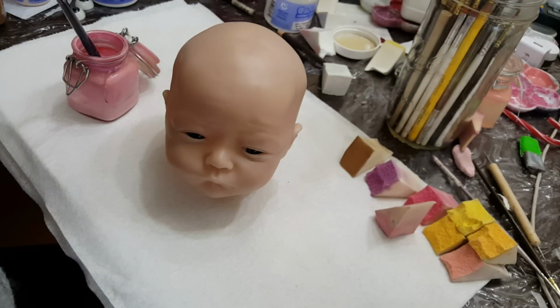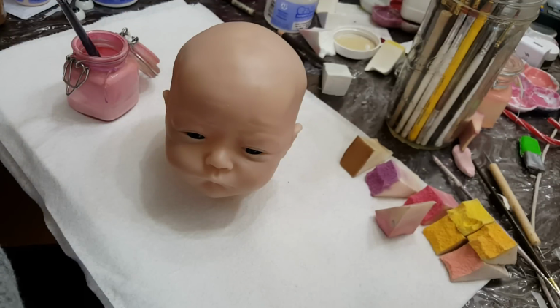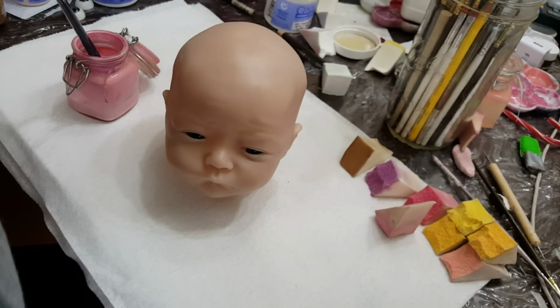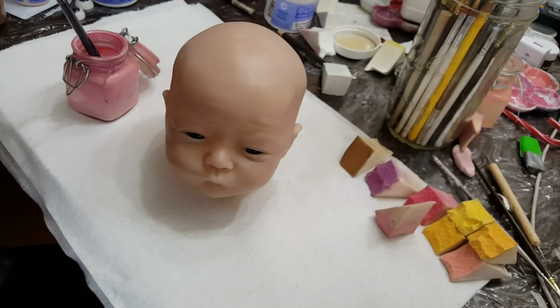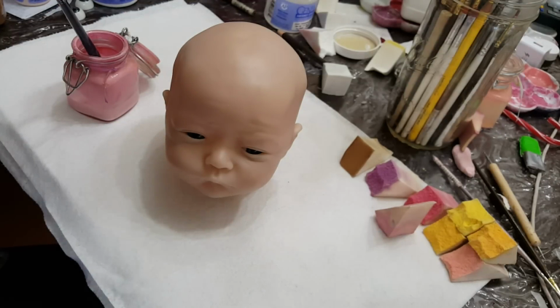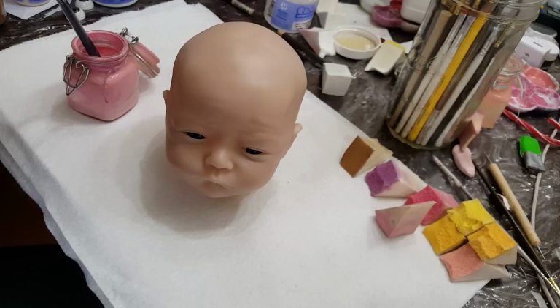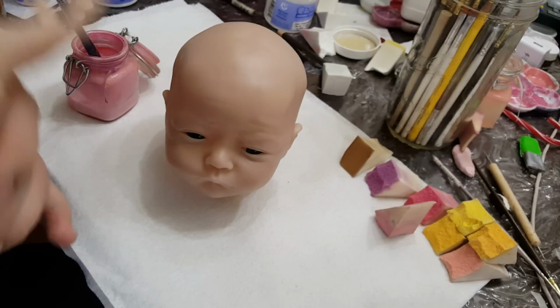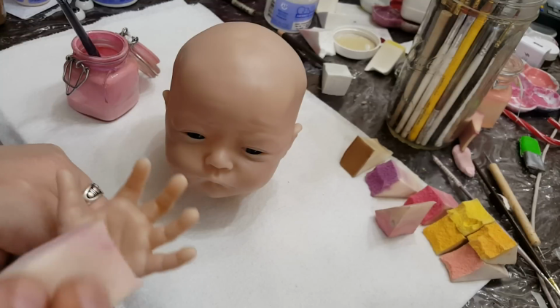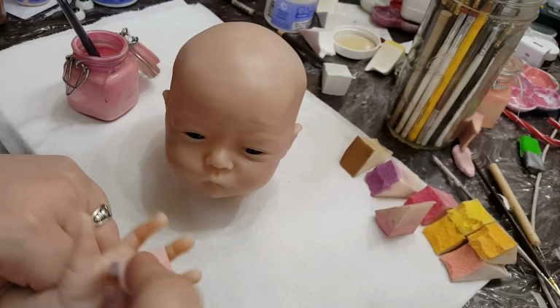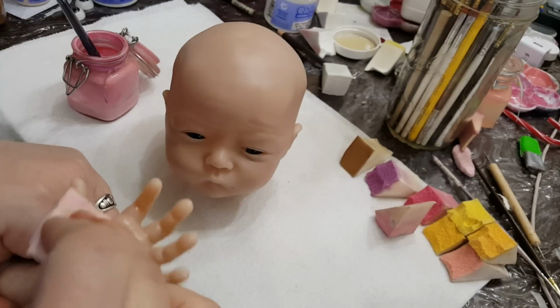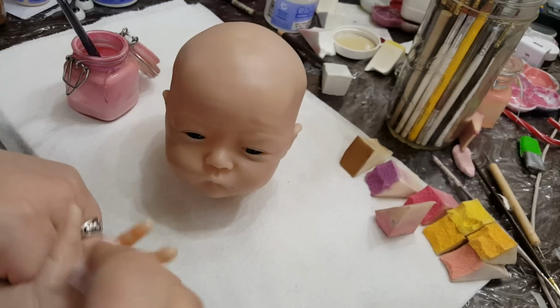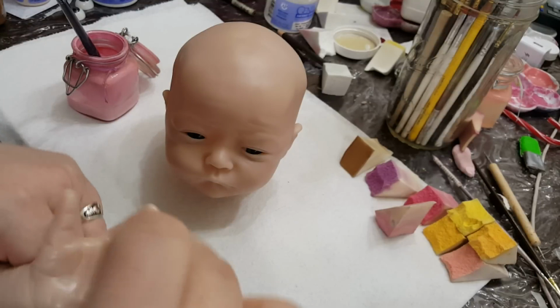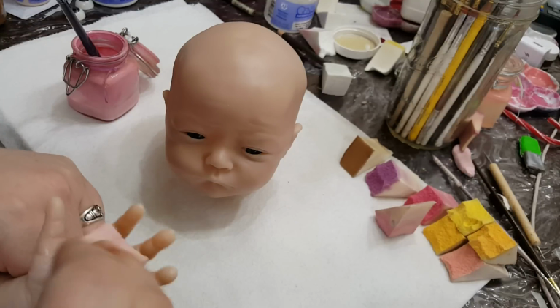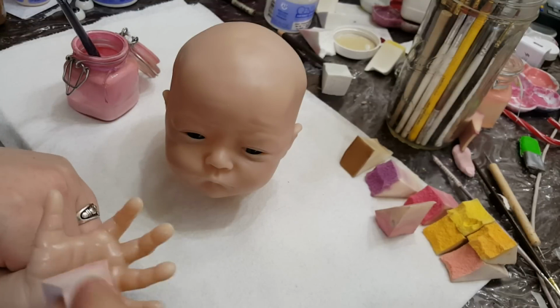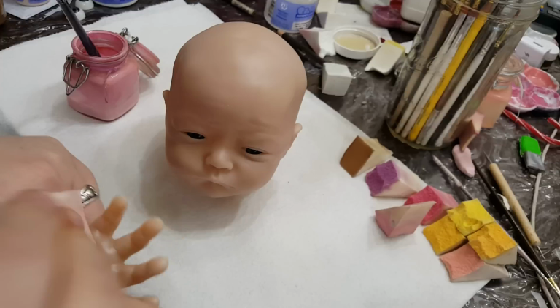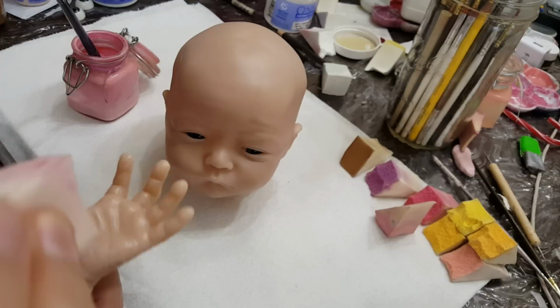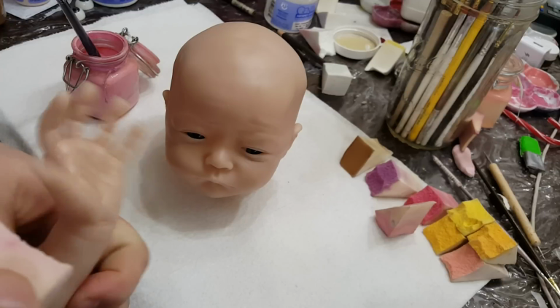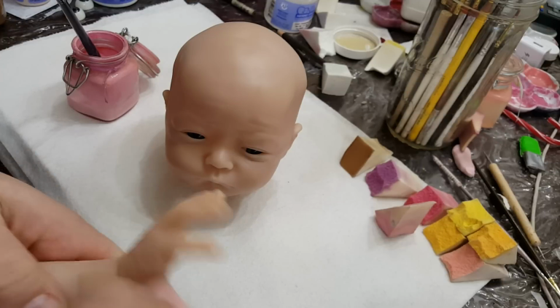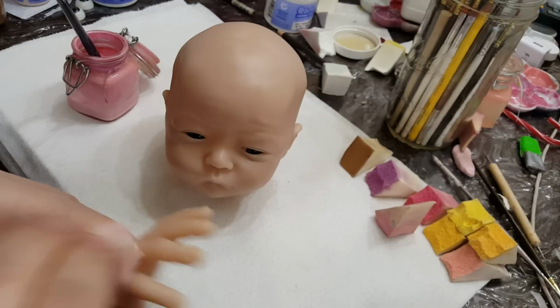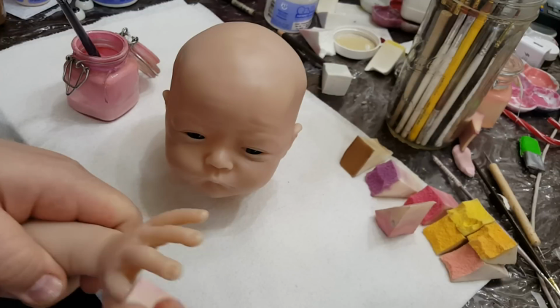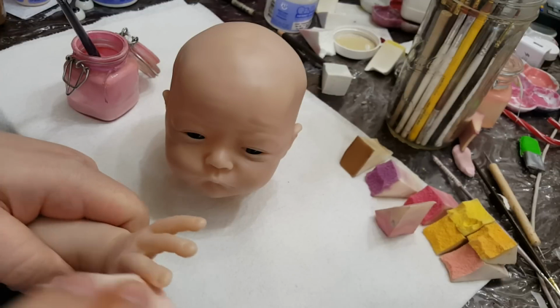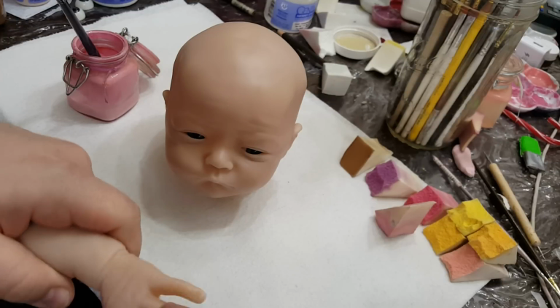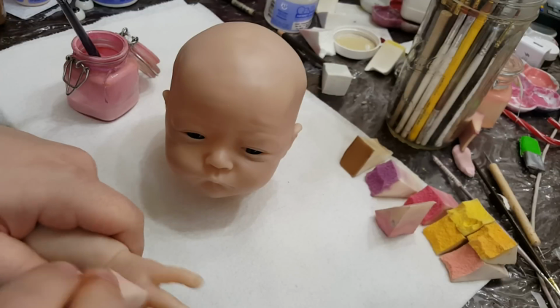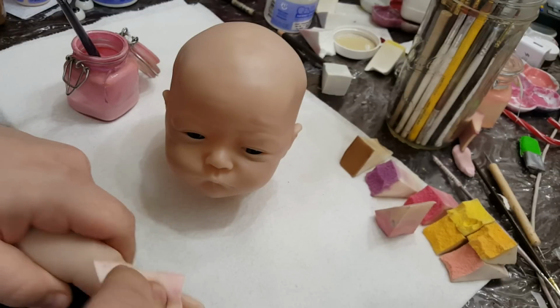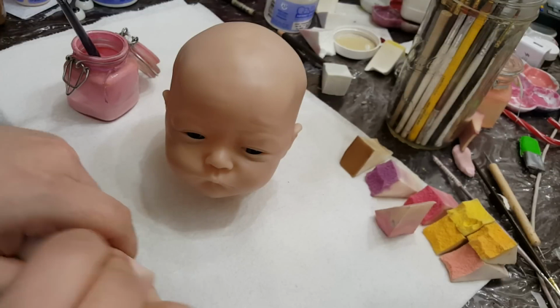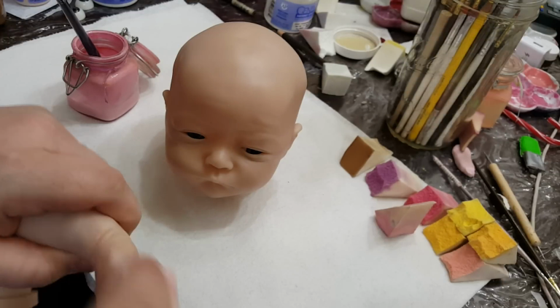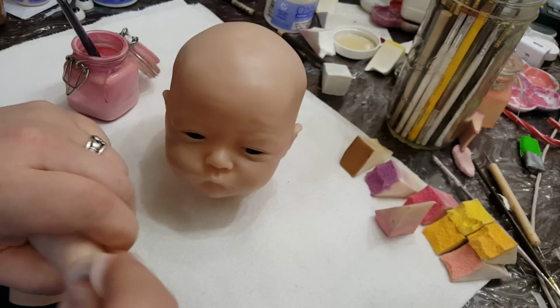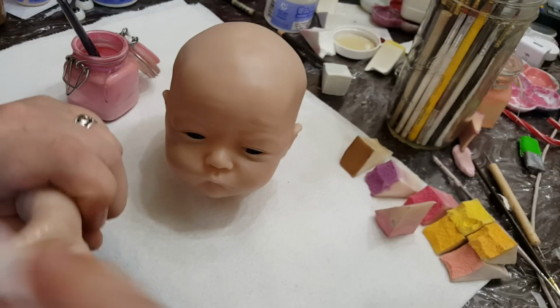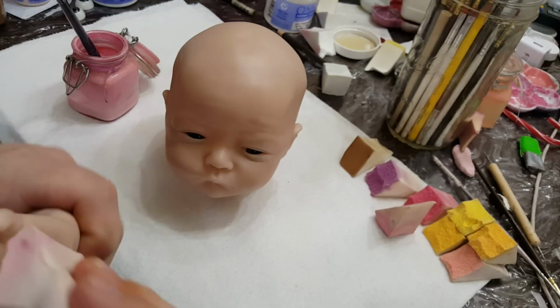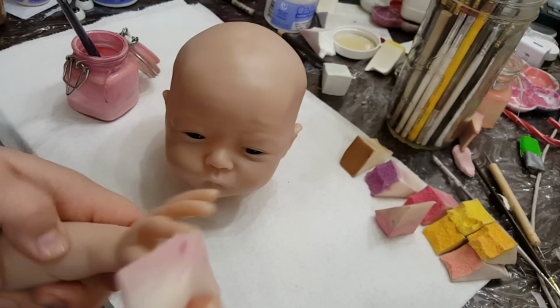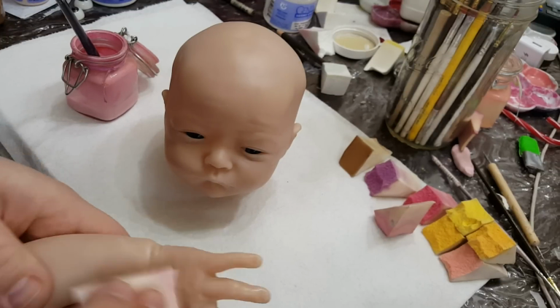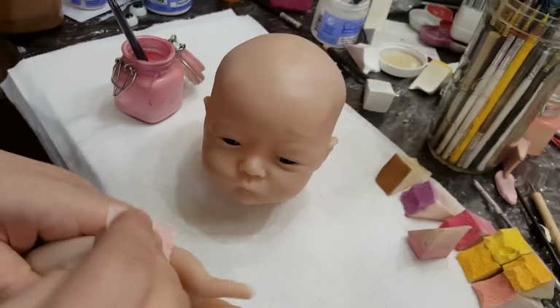This will is so cute. I love it — his hands are one of my favorite things, besides his expression.